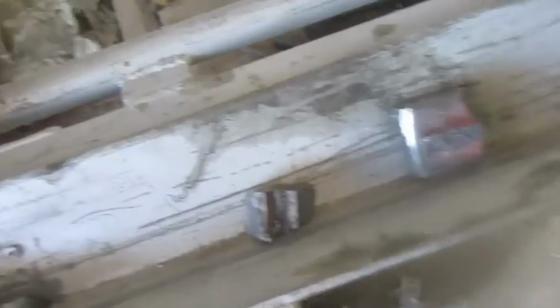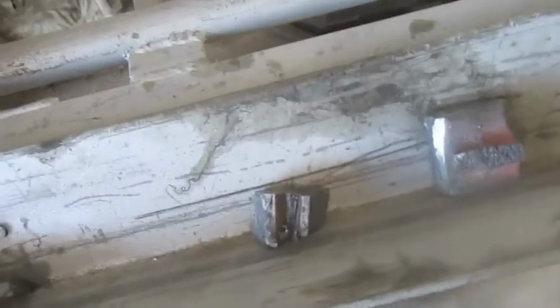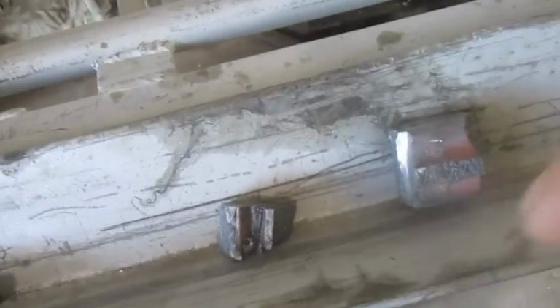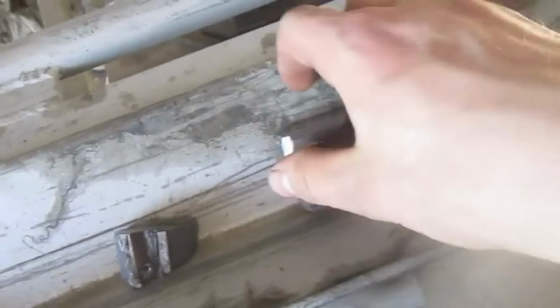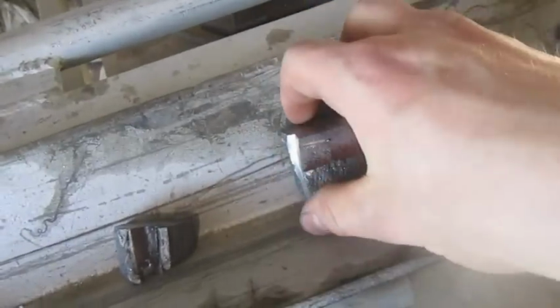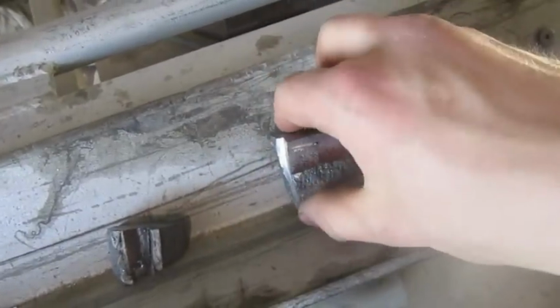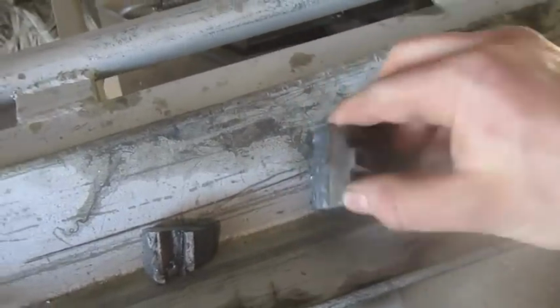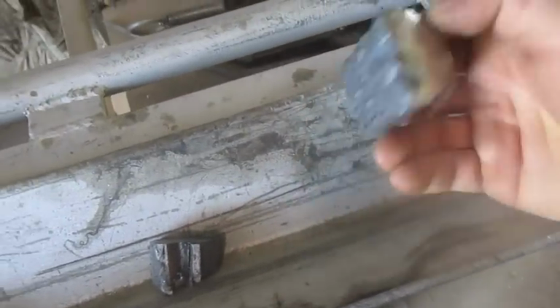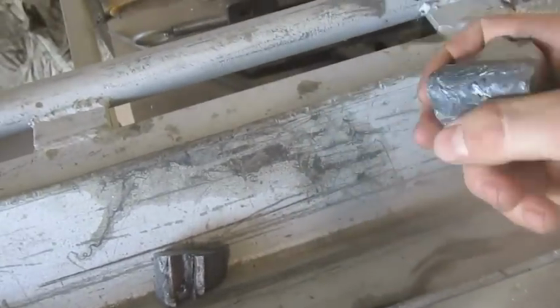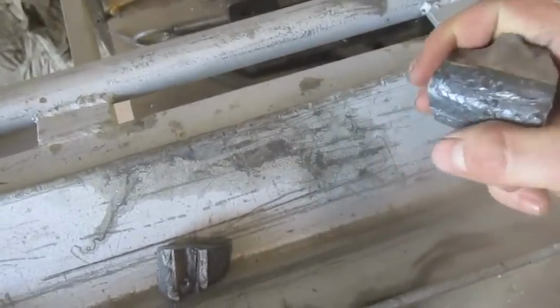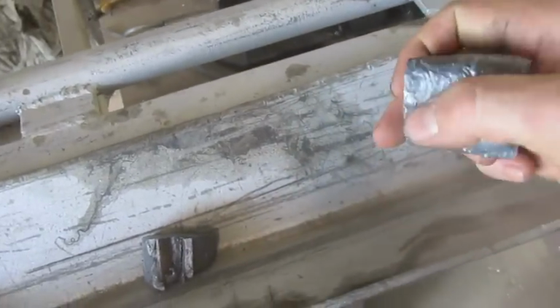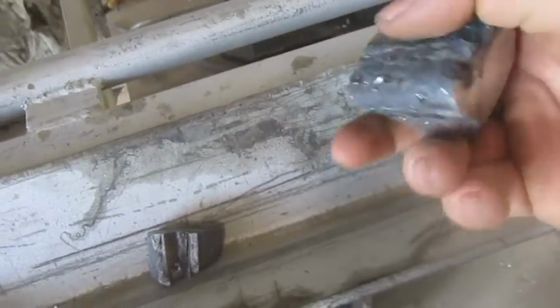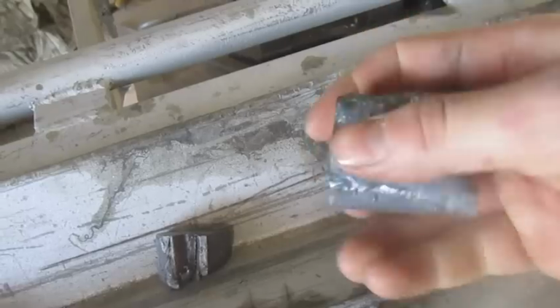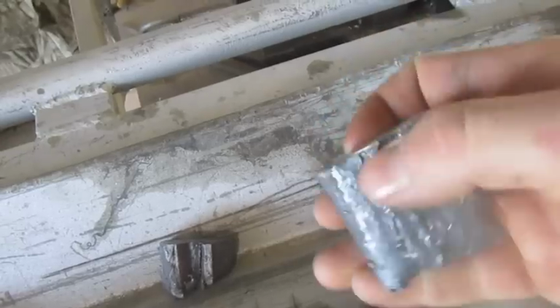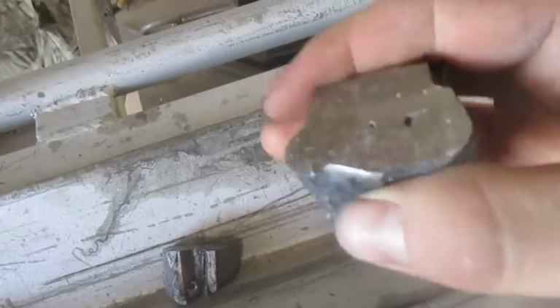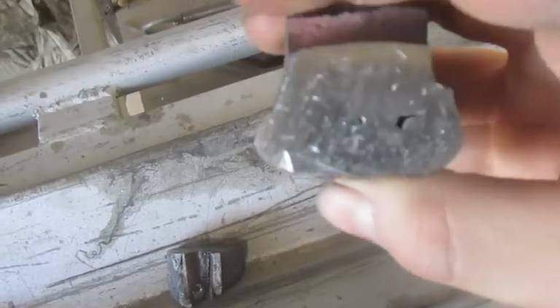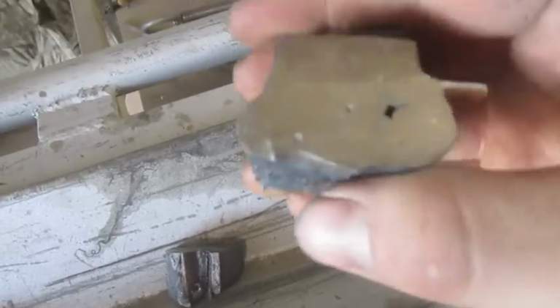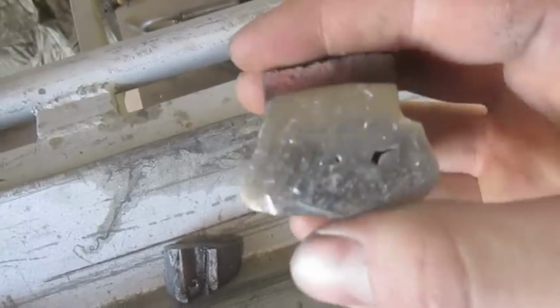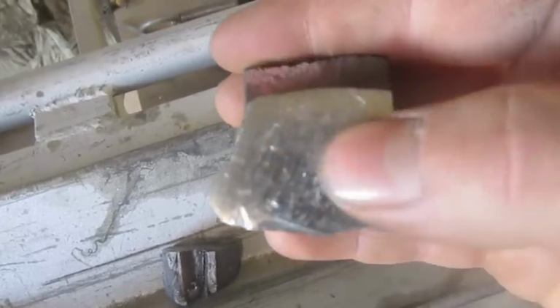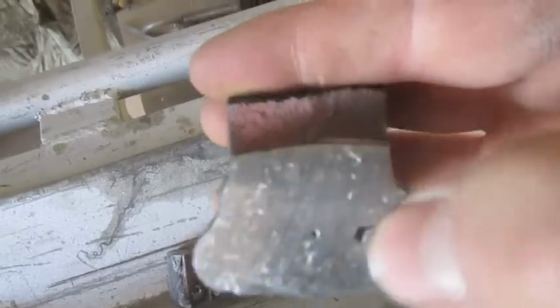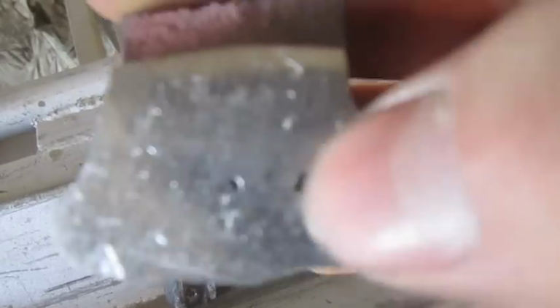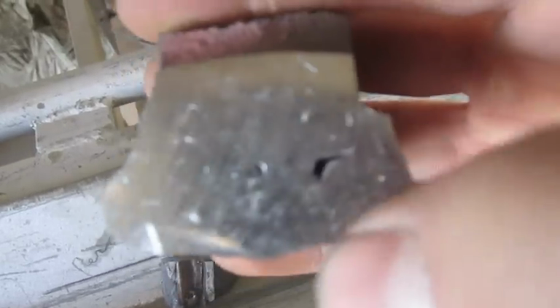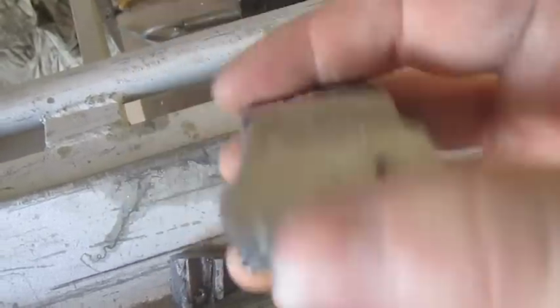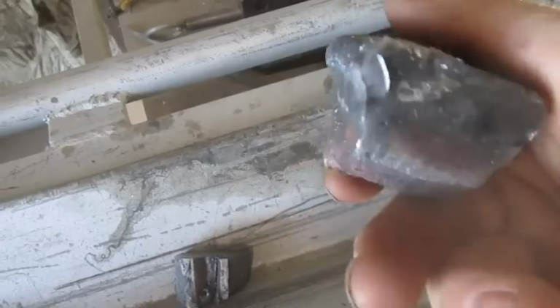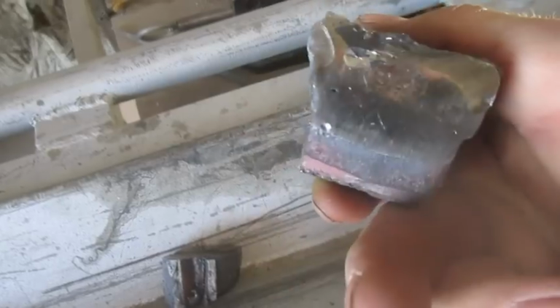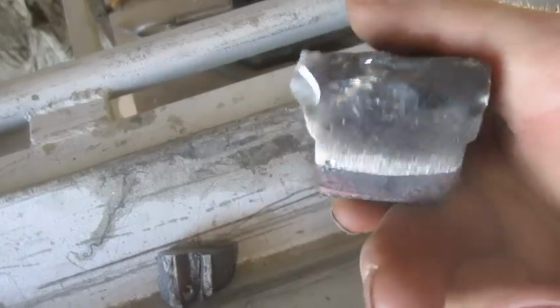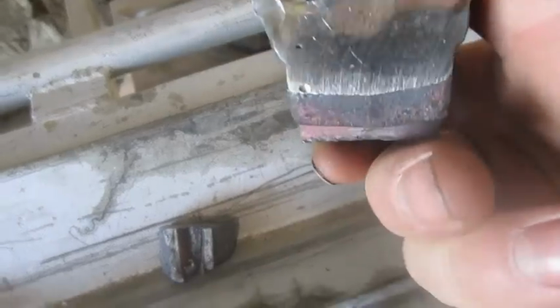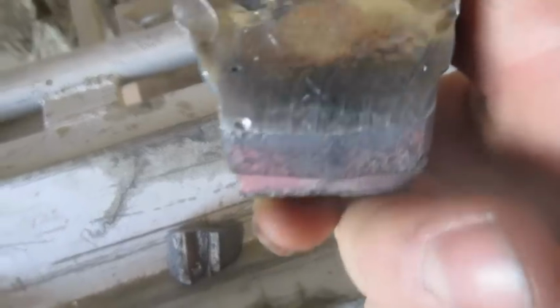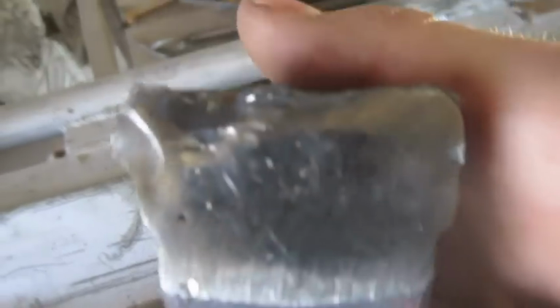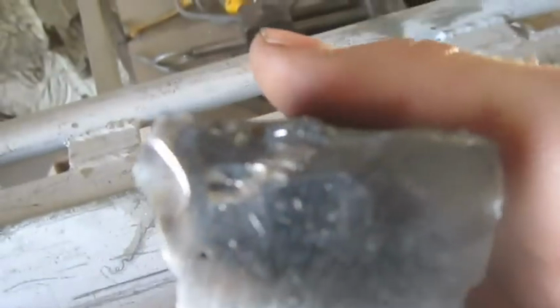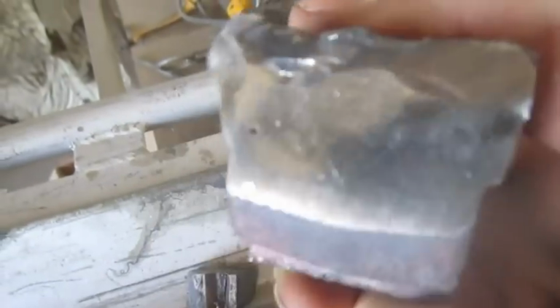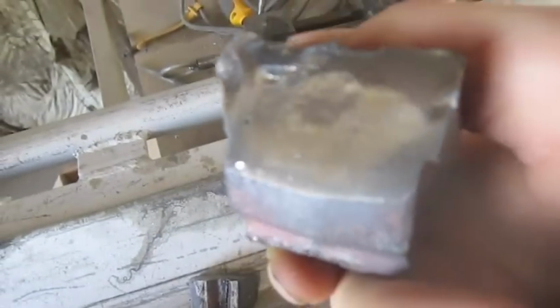Hello YouTube. I've been testing welding cast iron recently, just testing welding it with a regular MIG wire. Had to heat it up pretty hot, but it worked.